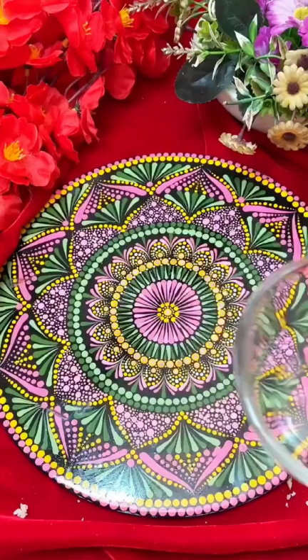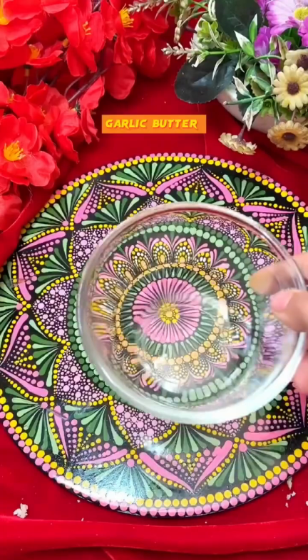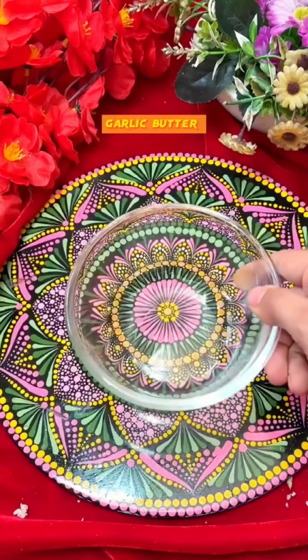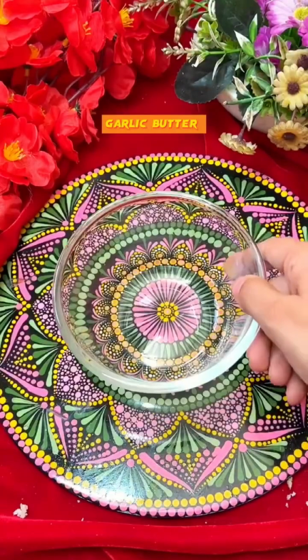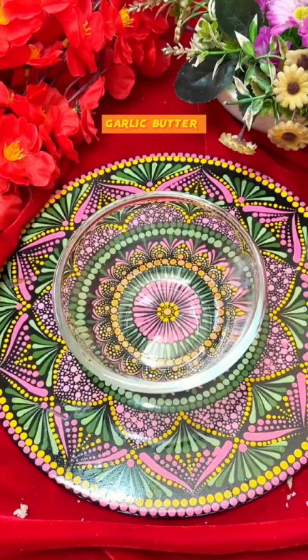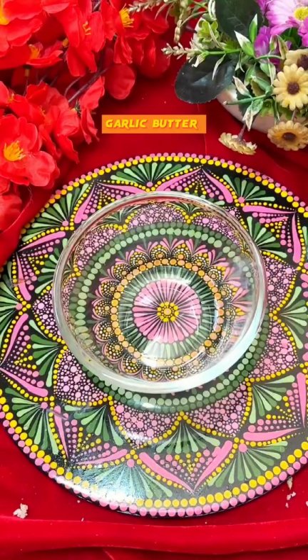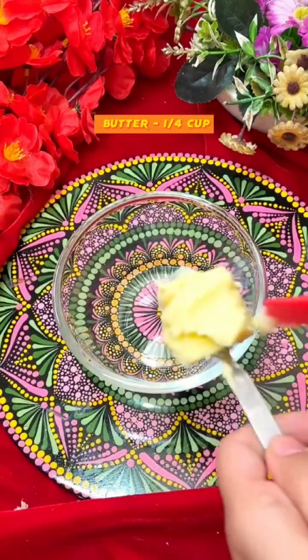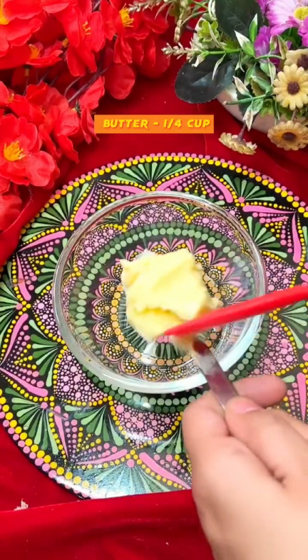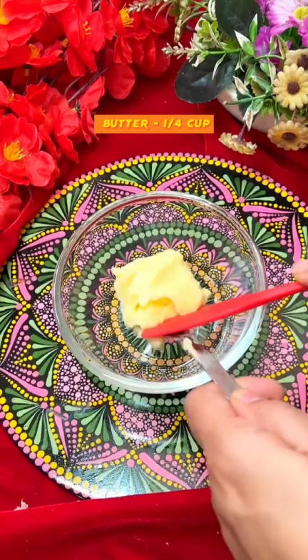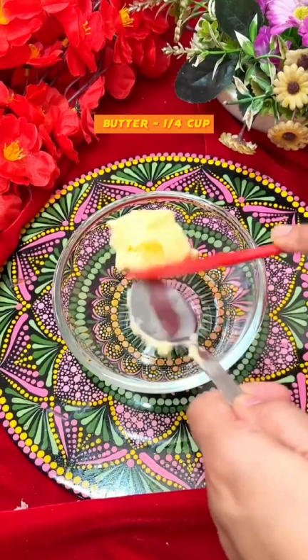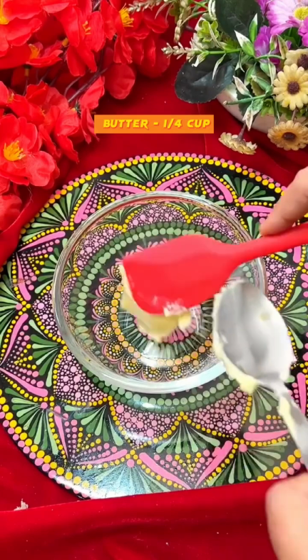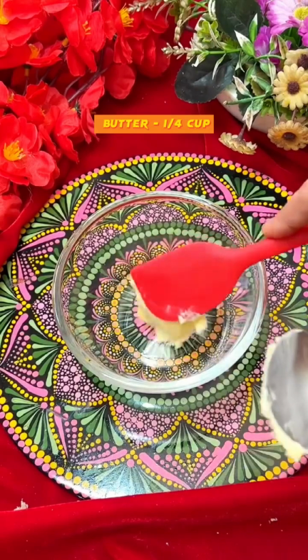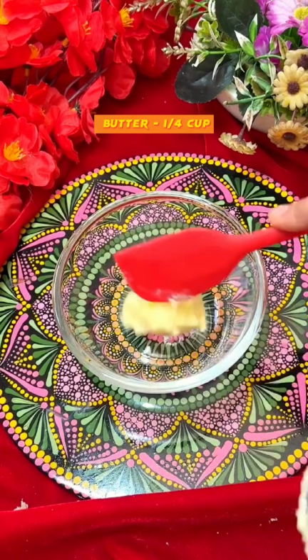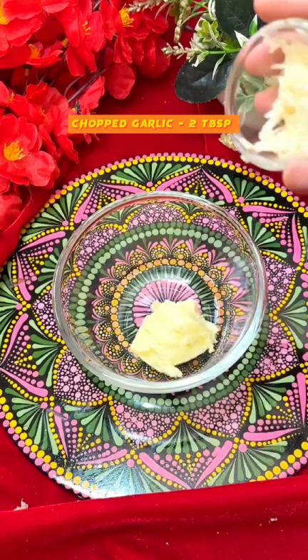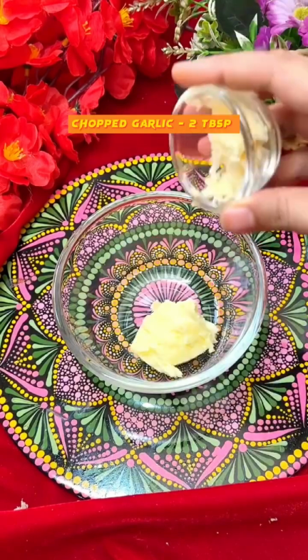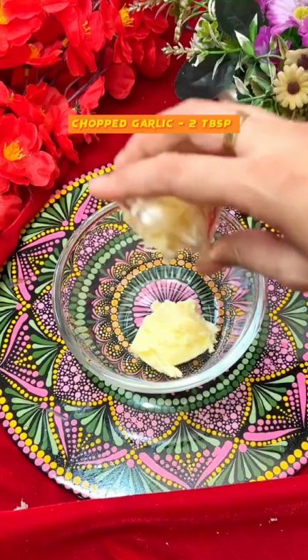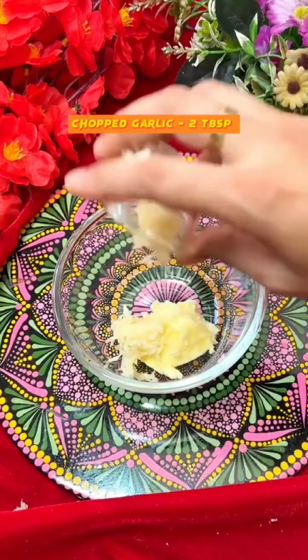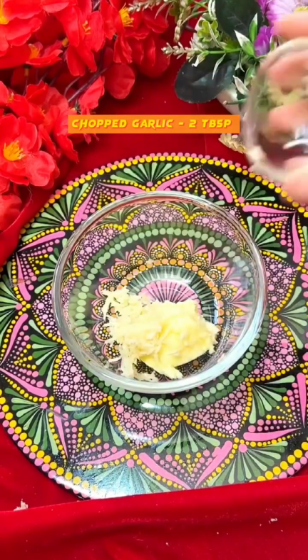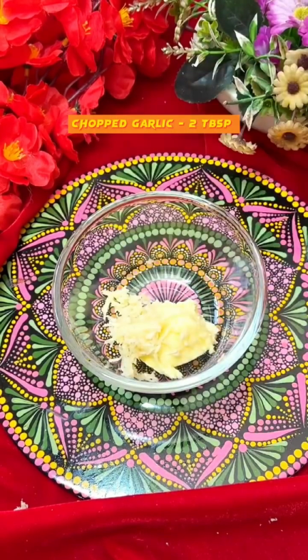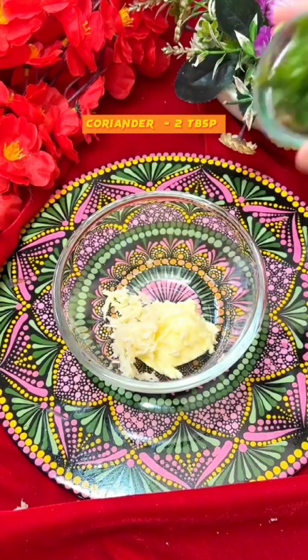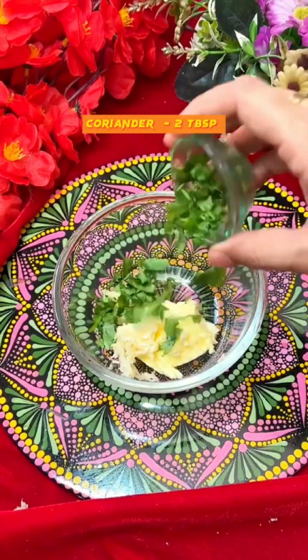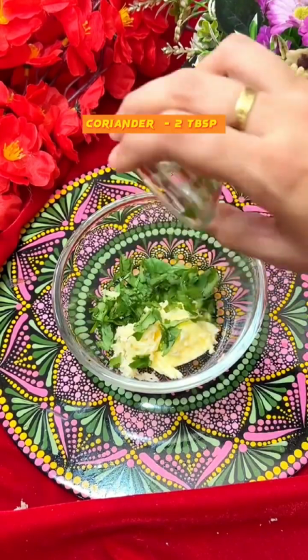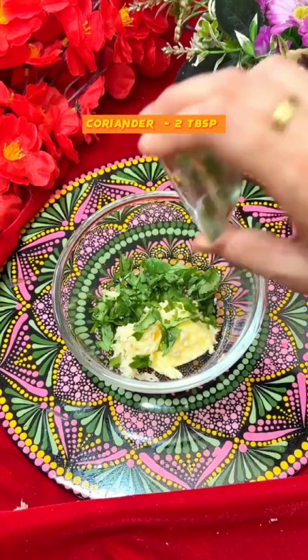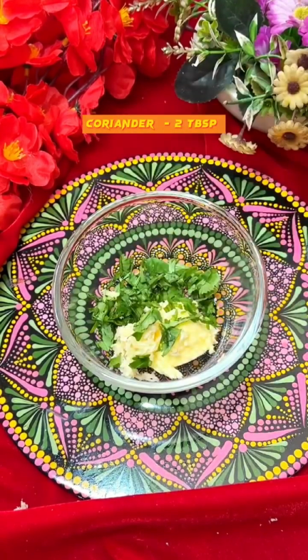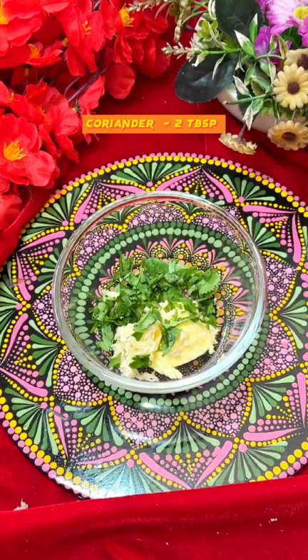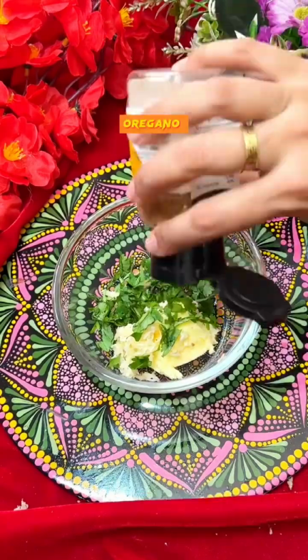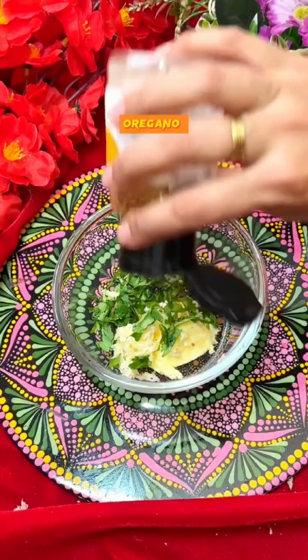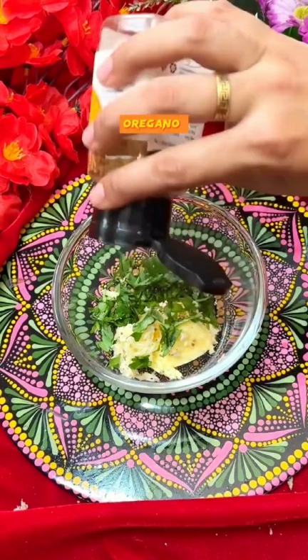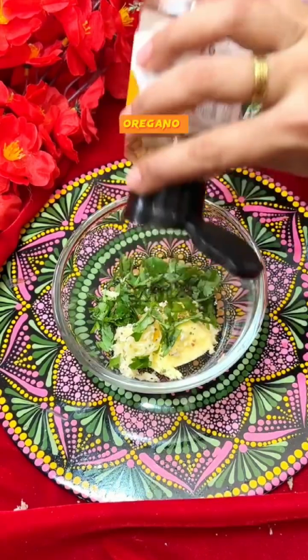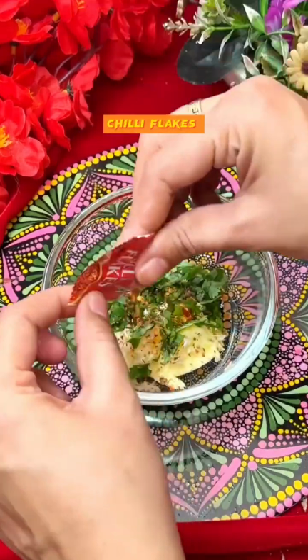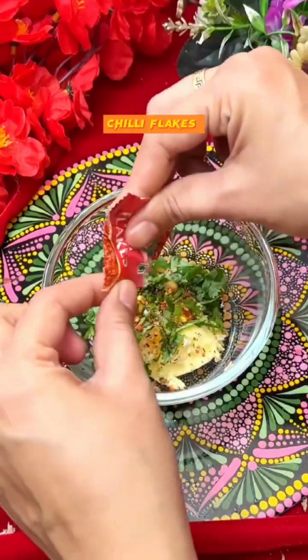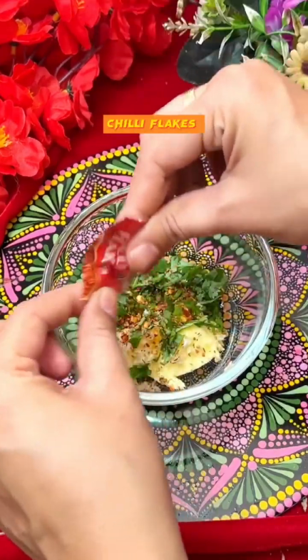Let's prepare the garlic butter. You'll need 1/4 cup of butter, 2 tbsp of chopped garlic, 2 tbsp of coriander, some oregano, and some chili flakes.